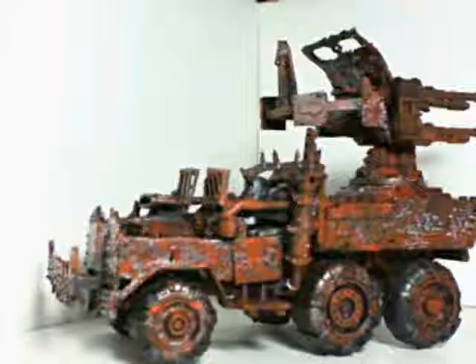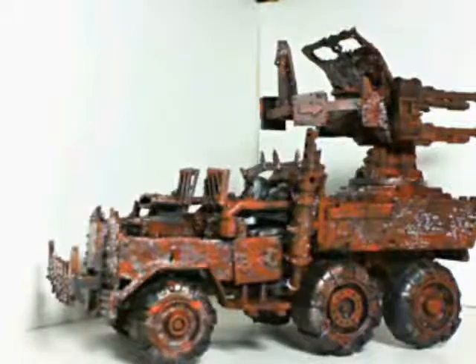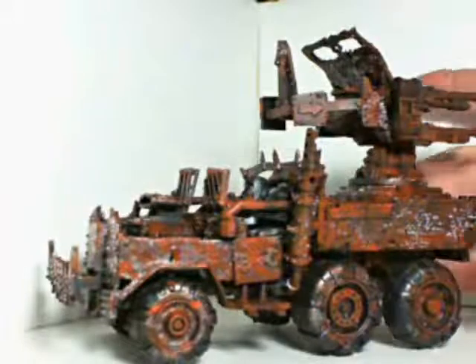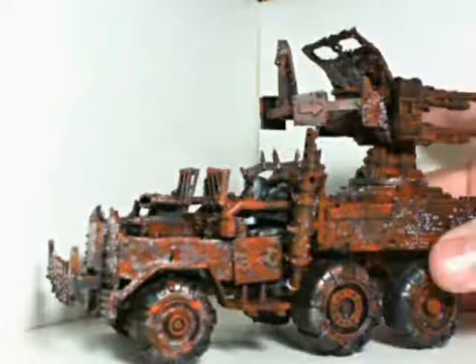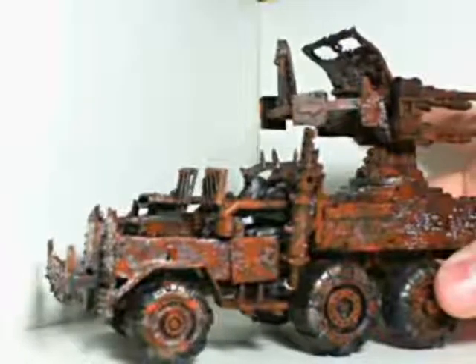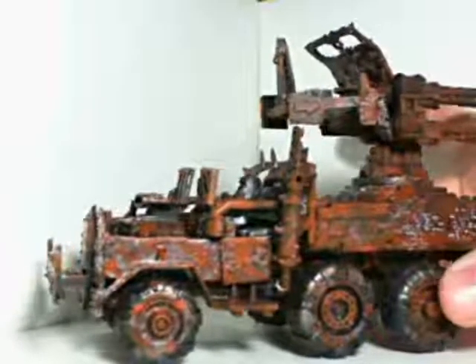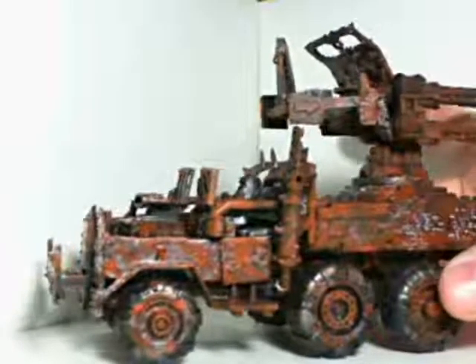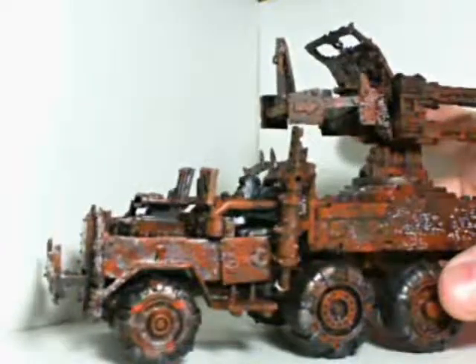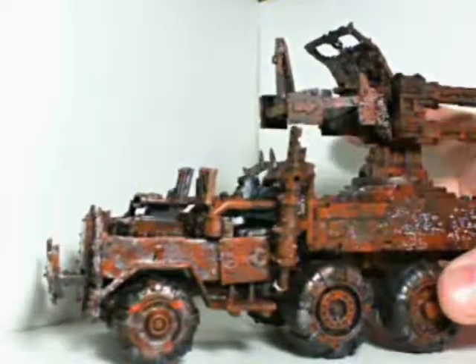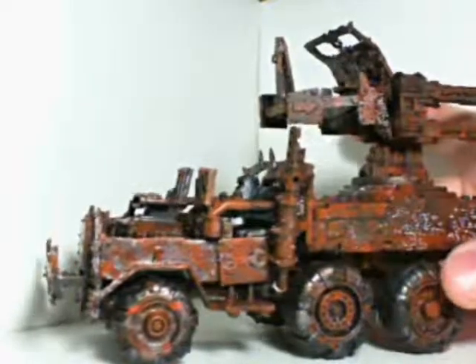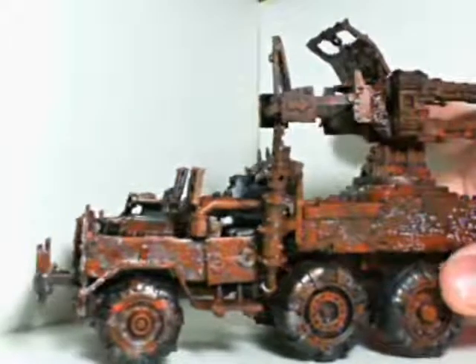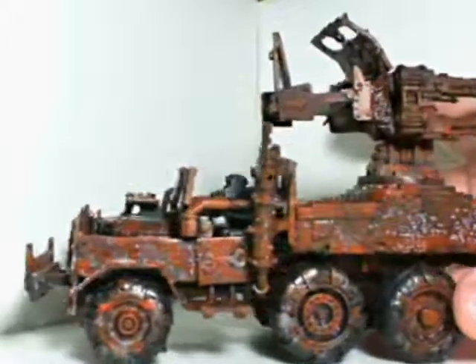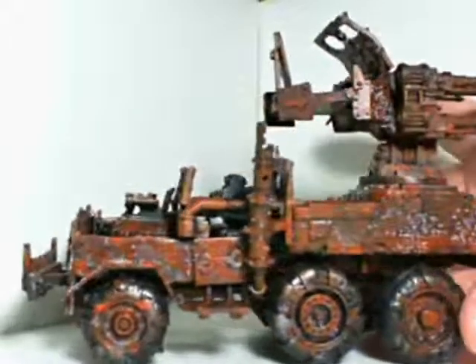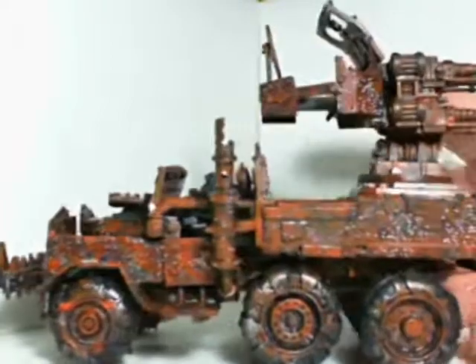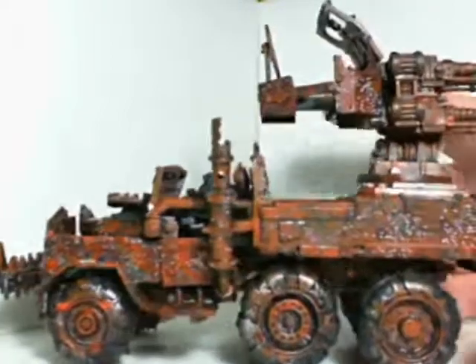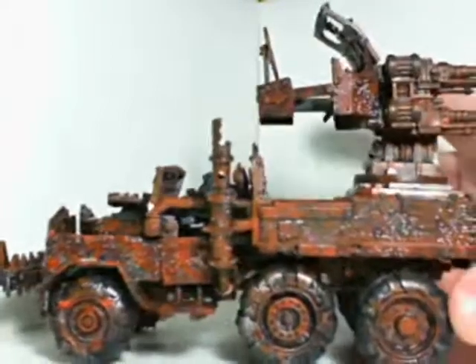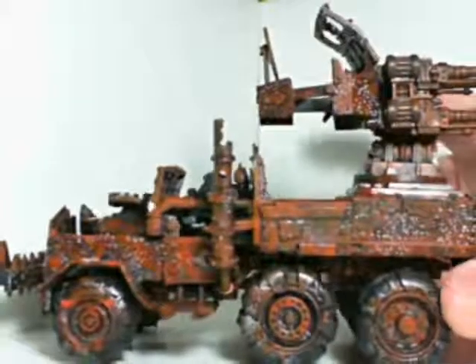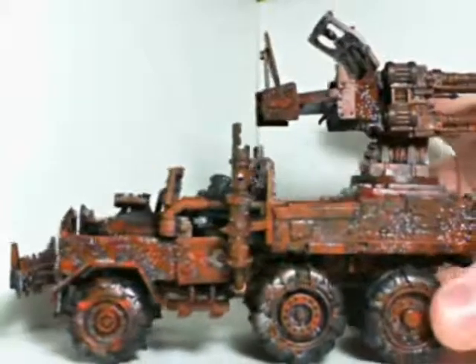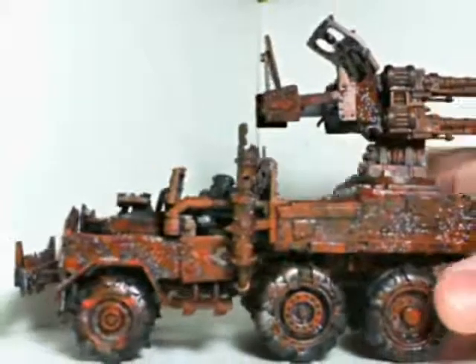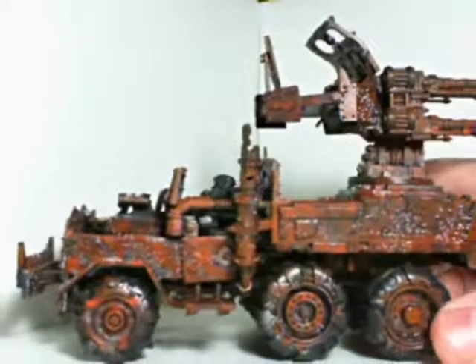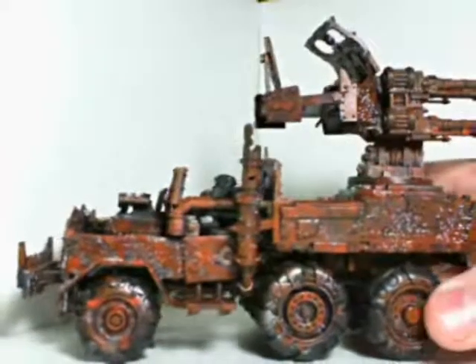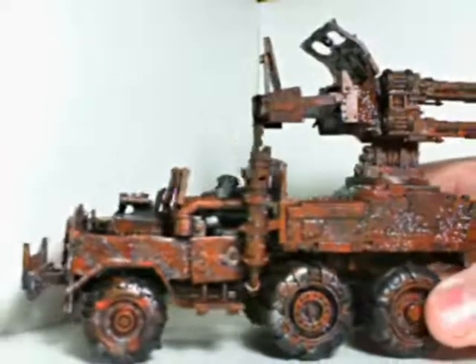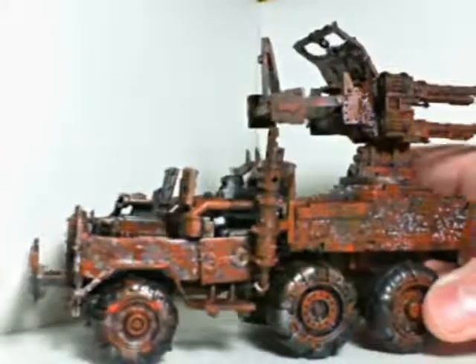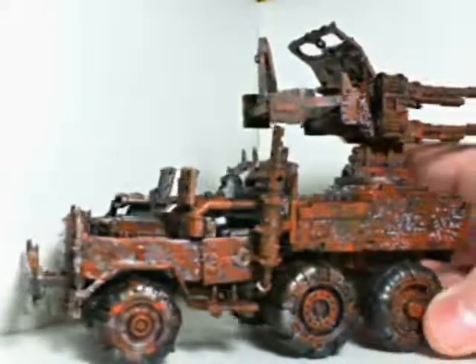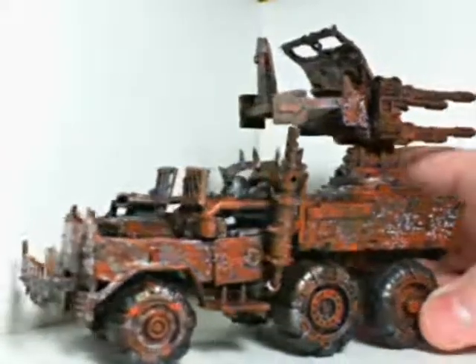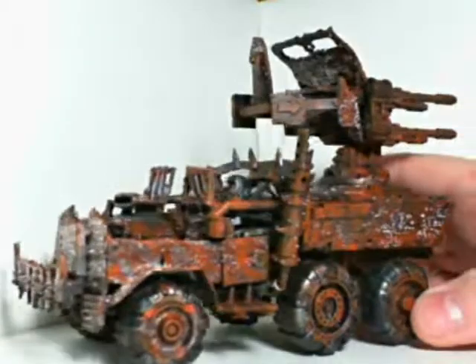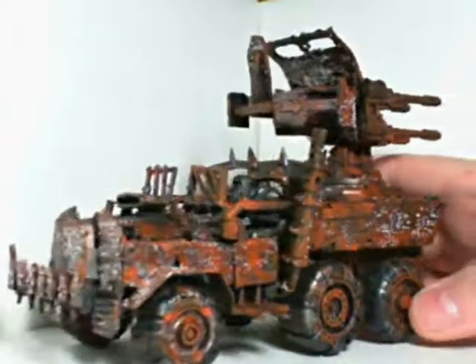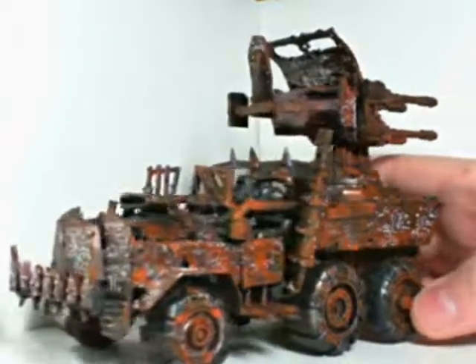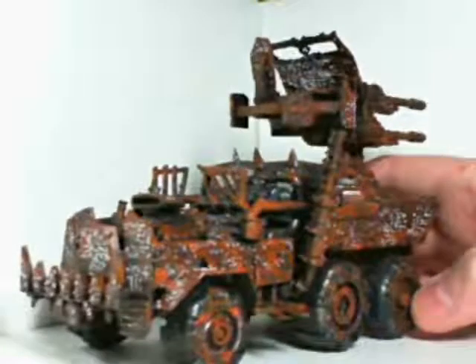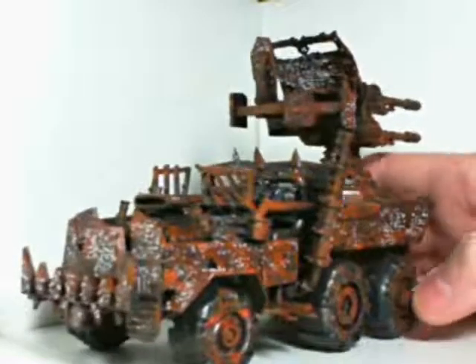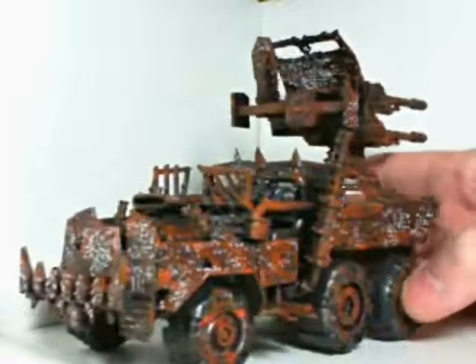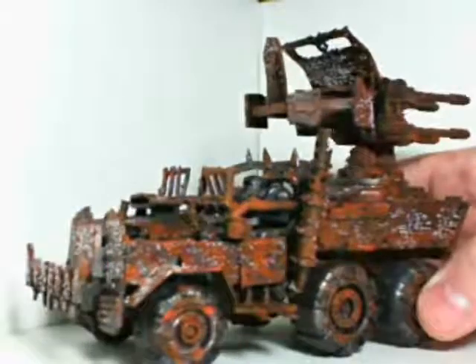I figured I'd just come on here and make a video about what I've been working on for the last couple of days, and this is it. I actually wanted to do my battle wagon really nicely, but I don't want to experiment on it. So I grabbed my flakka truck and started painting.